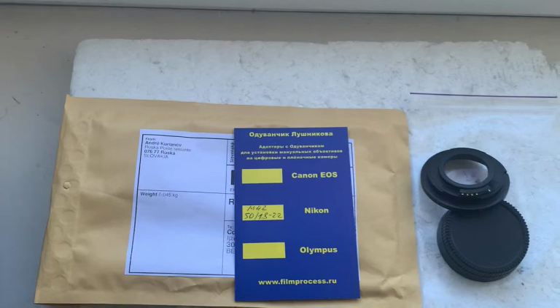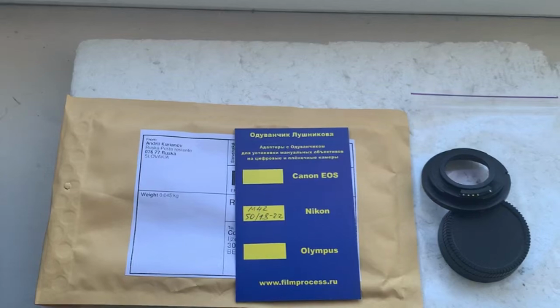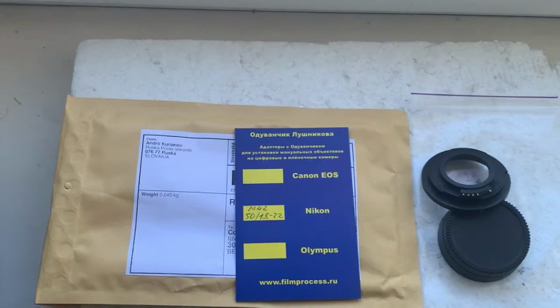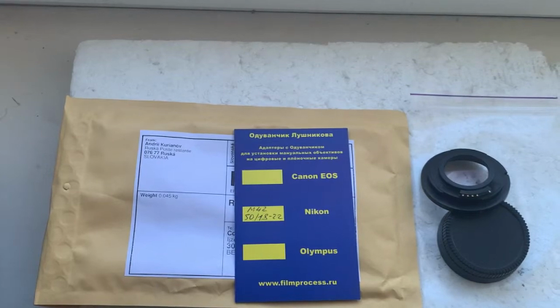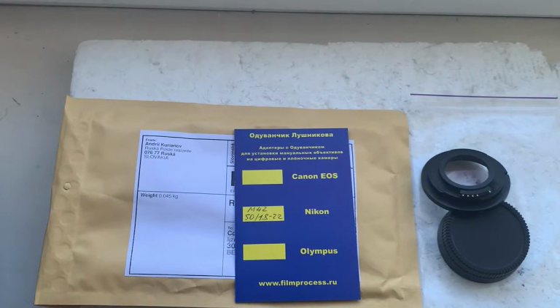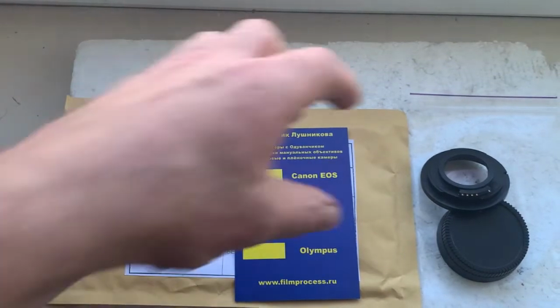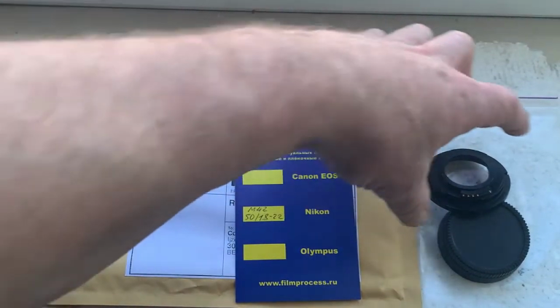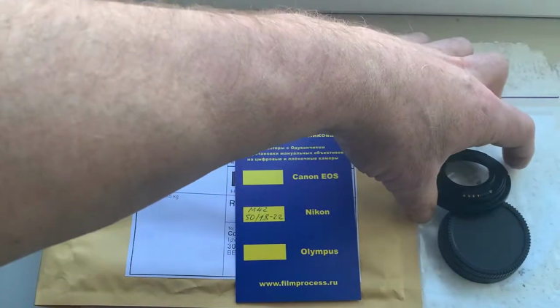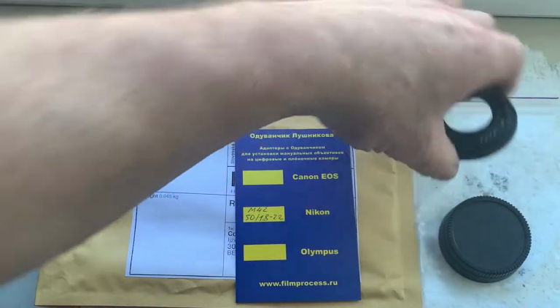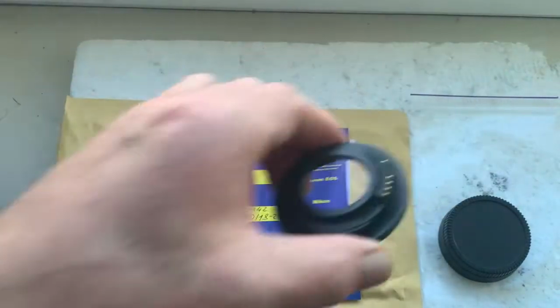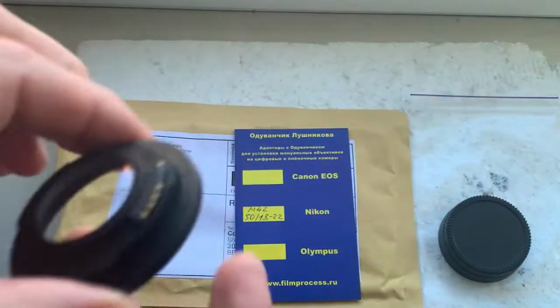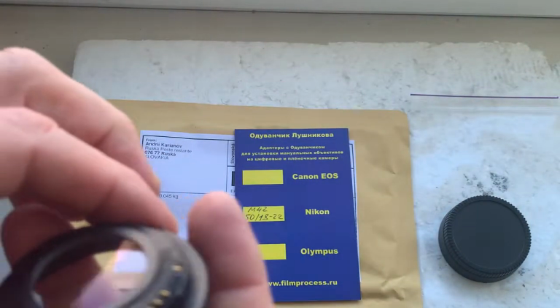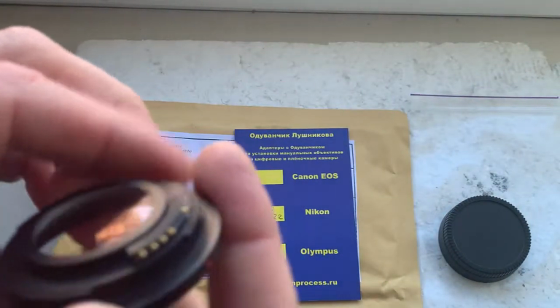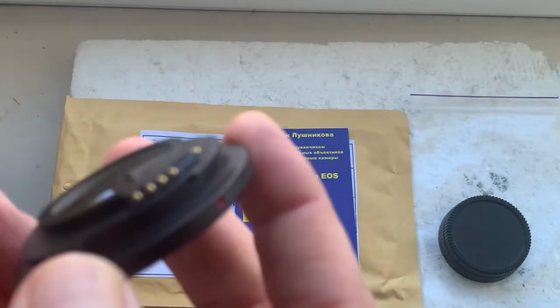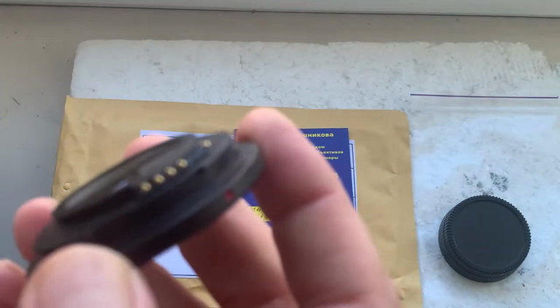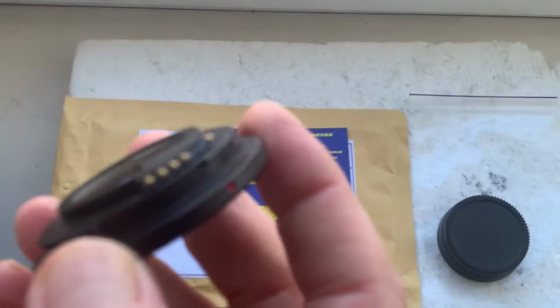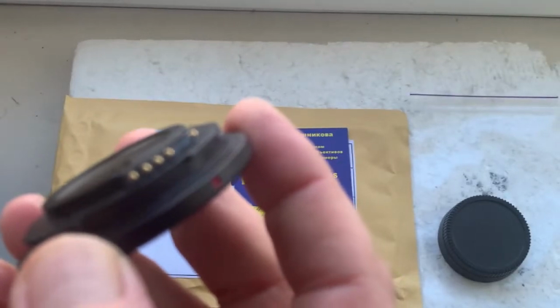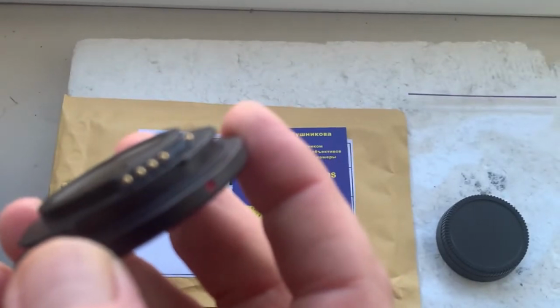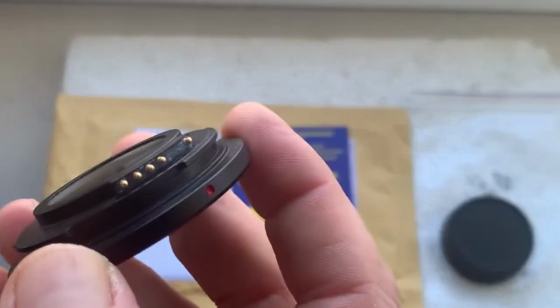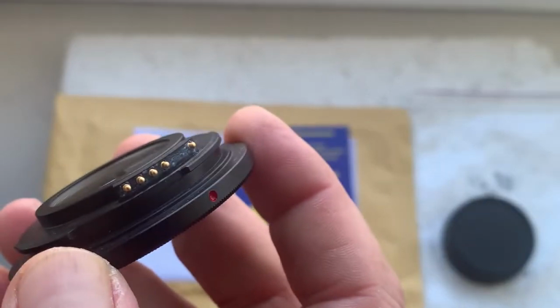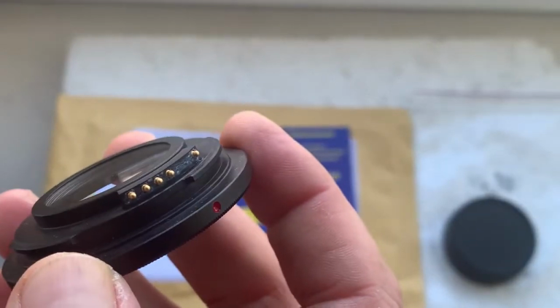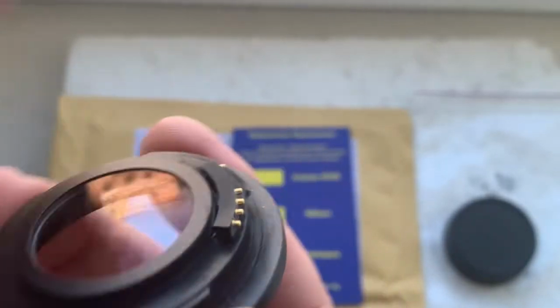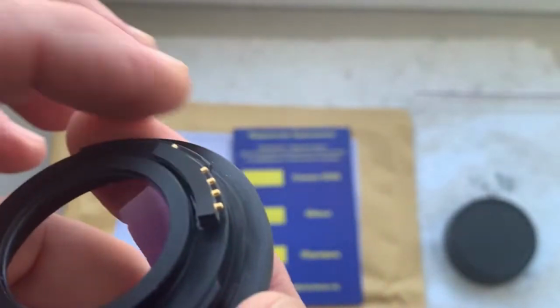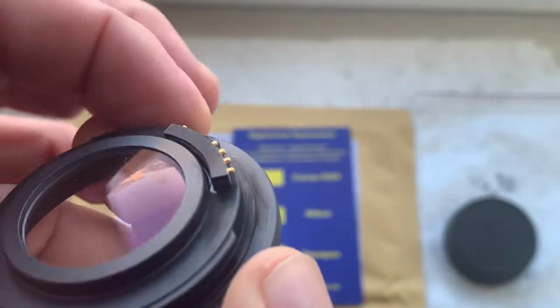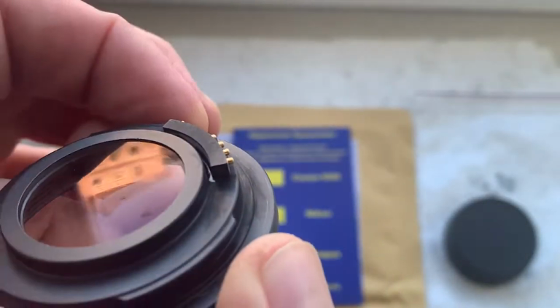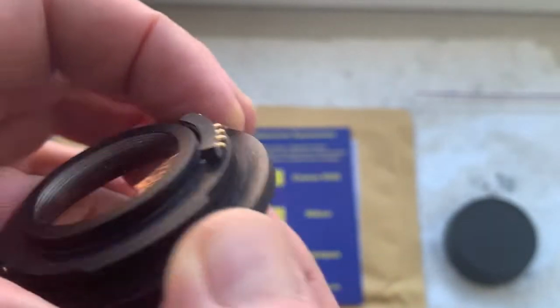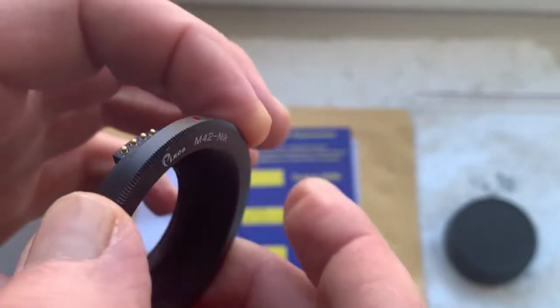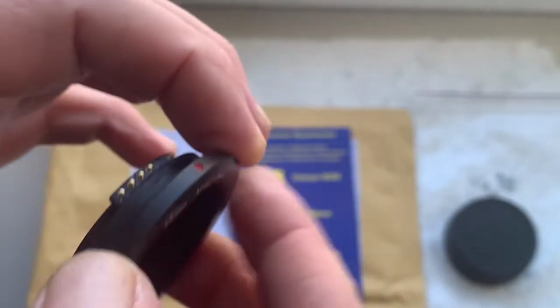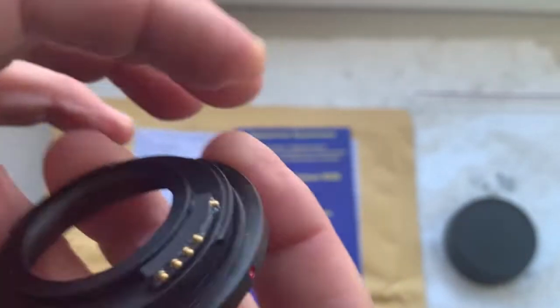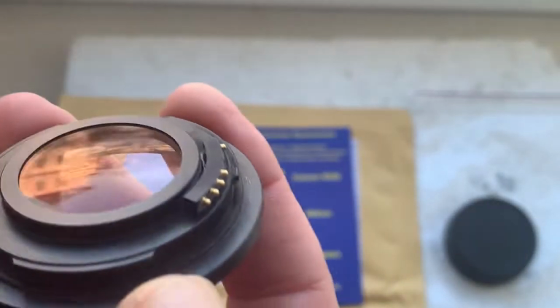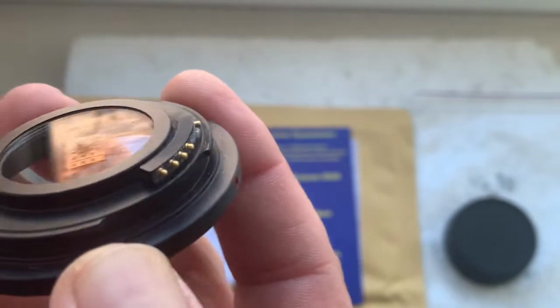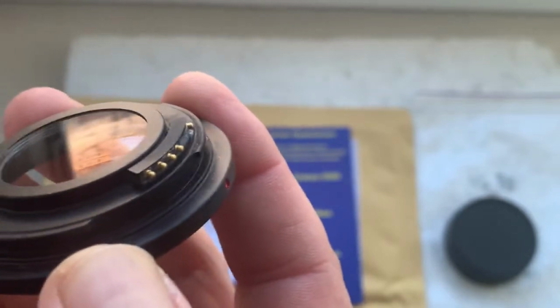Hello Konrad! This video is about your adapter M42 to Nikon with Dandelion chip and internal lens to infinity. This is your adapter.